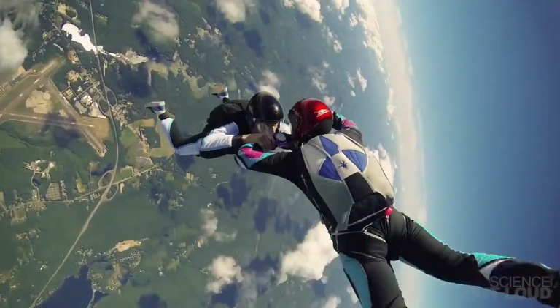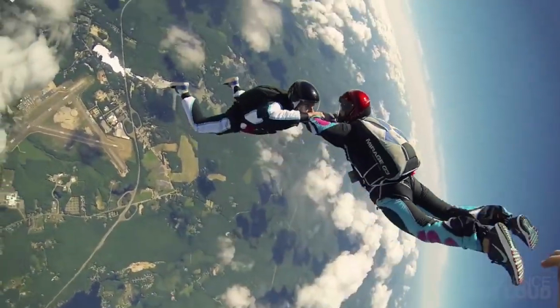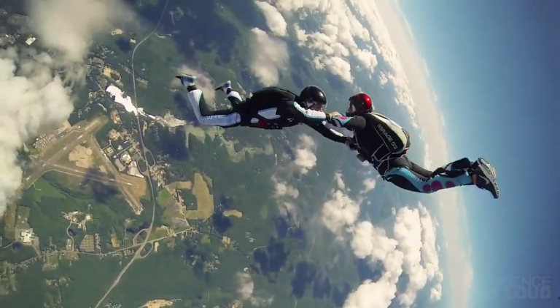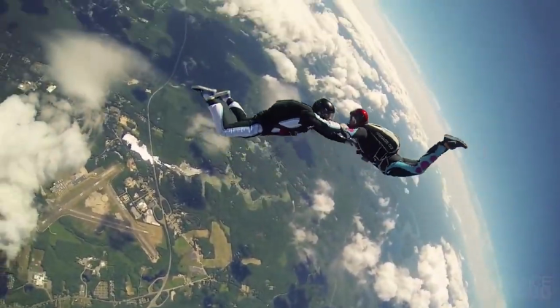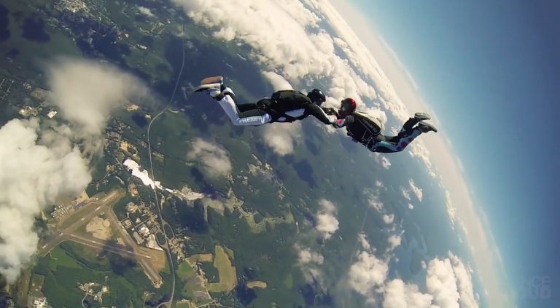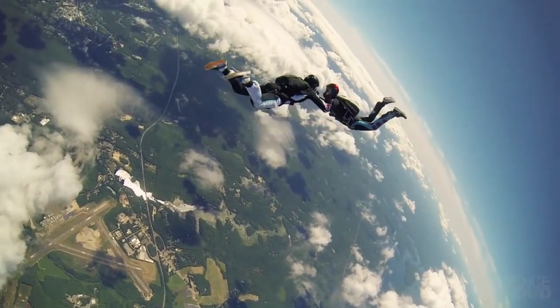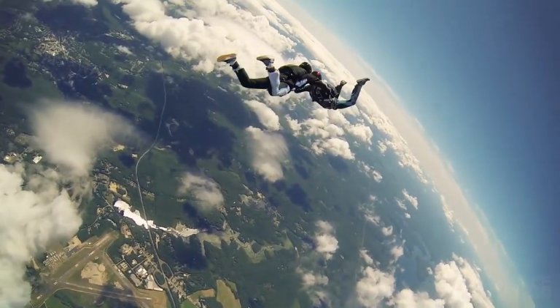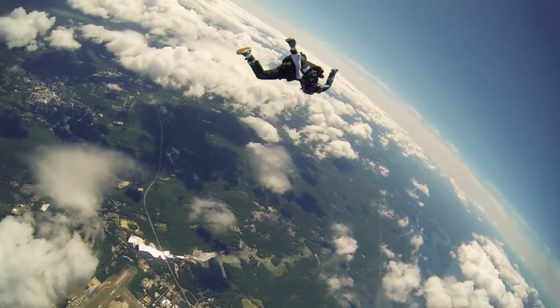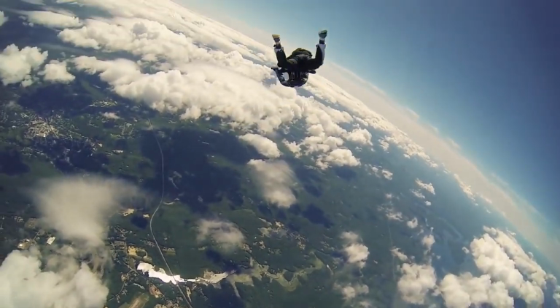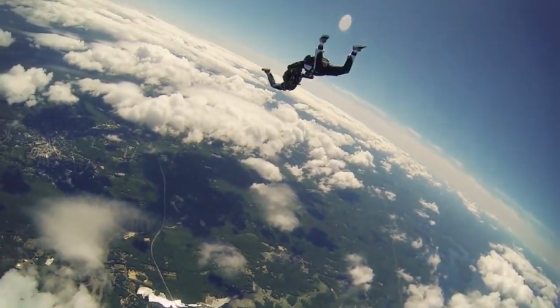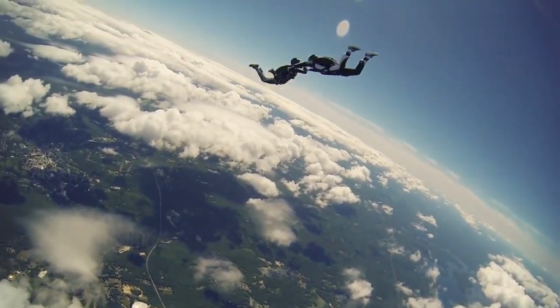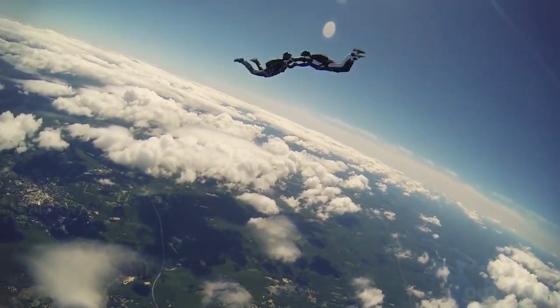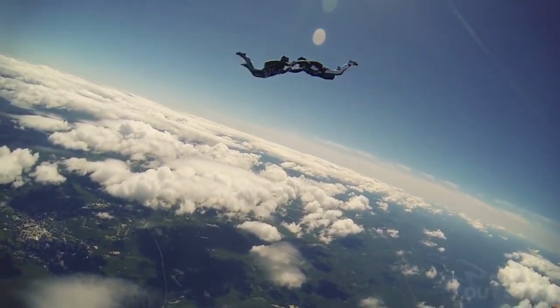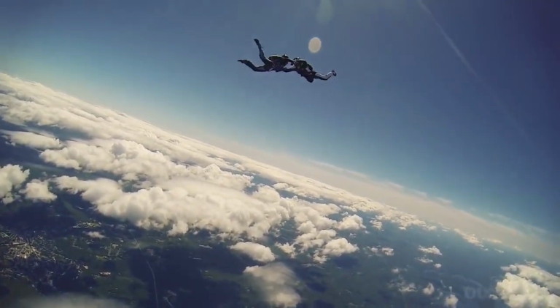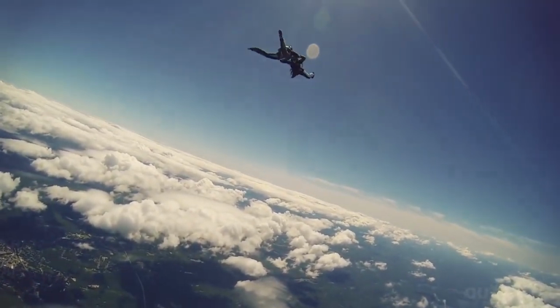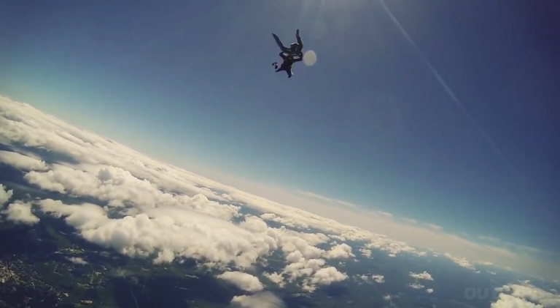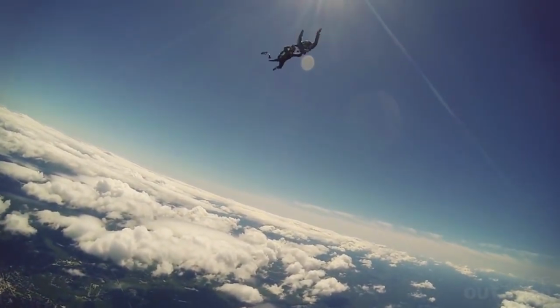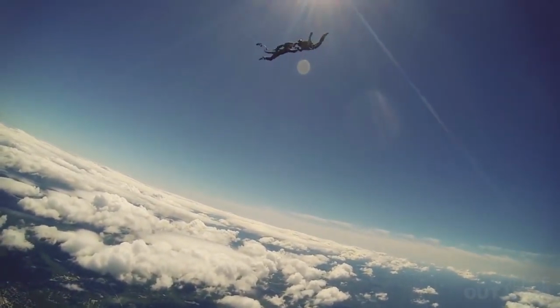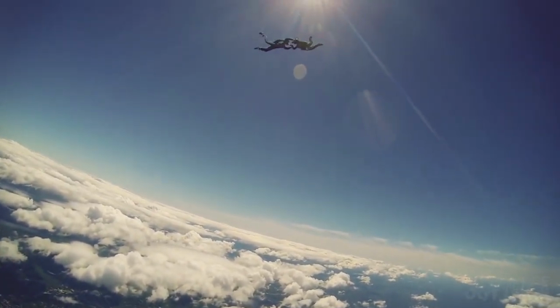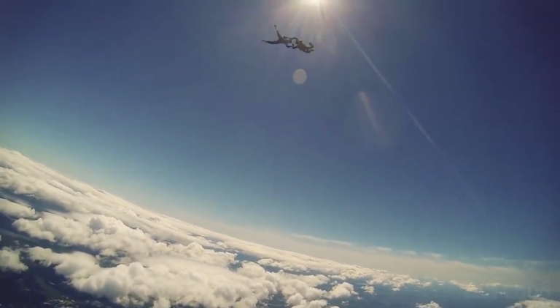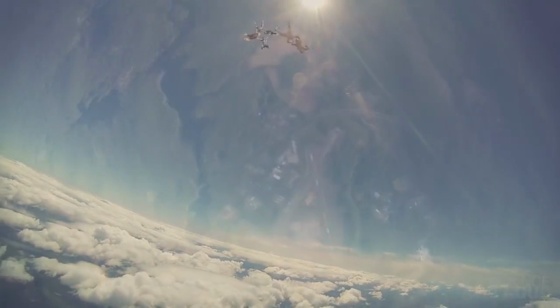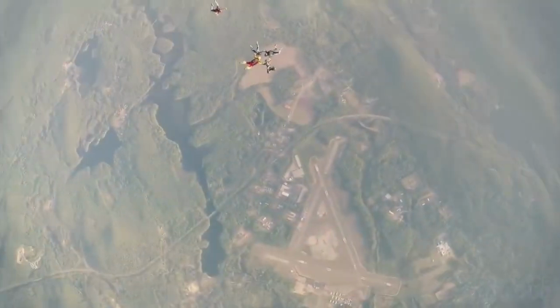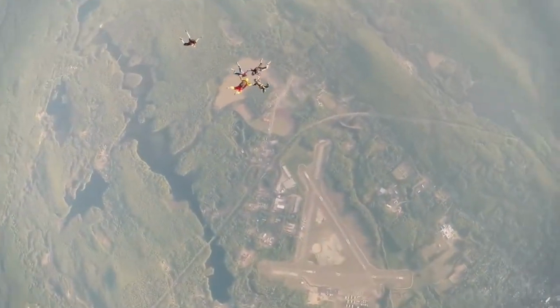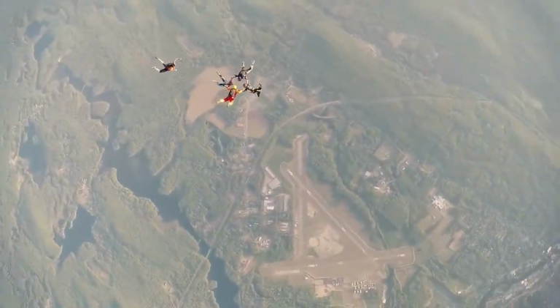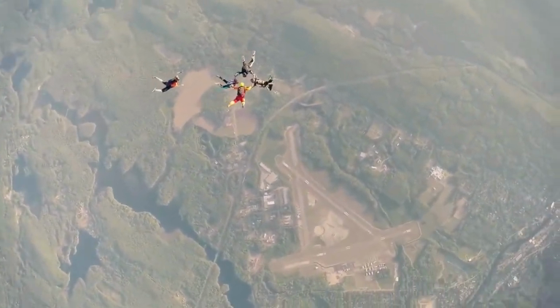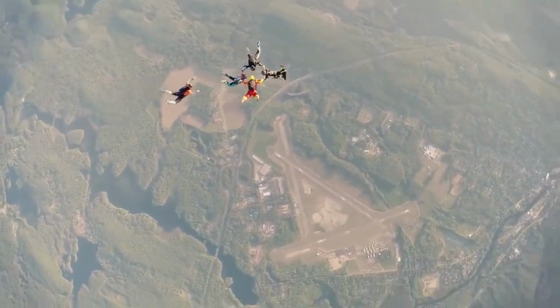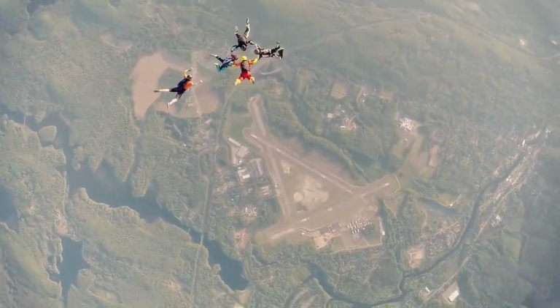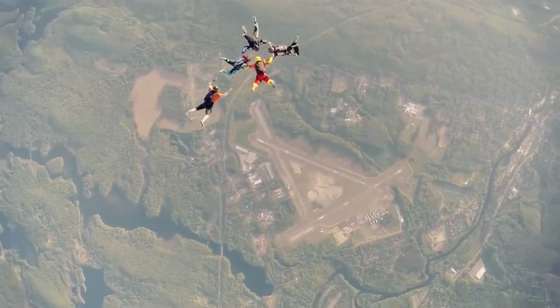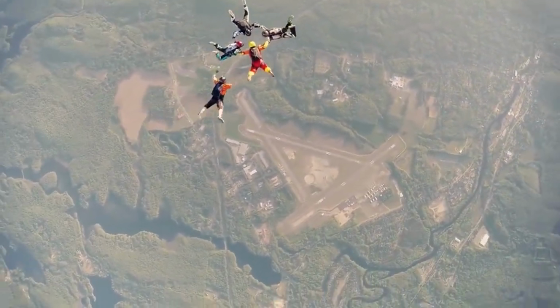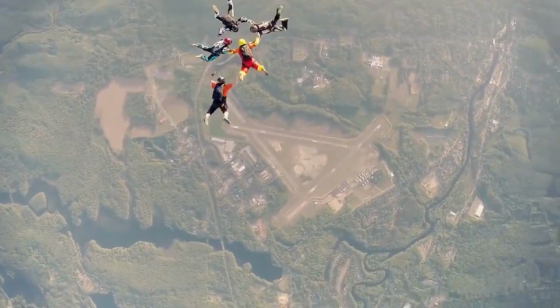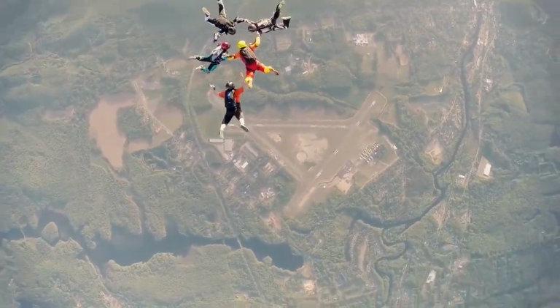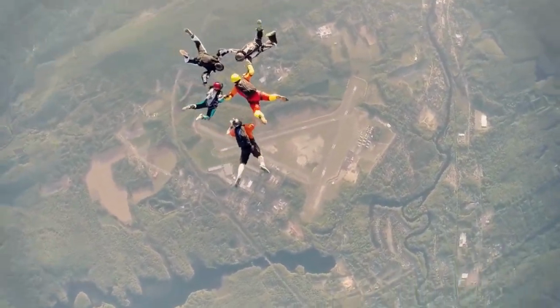The MIT Skydiving Club just jumped out of an airplane. It might seem like a wild adrenaline rush, but actually there's a lot more to skydiving than just jumping out of a plane and pulling a ripcord.